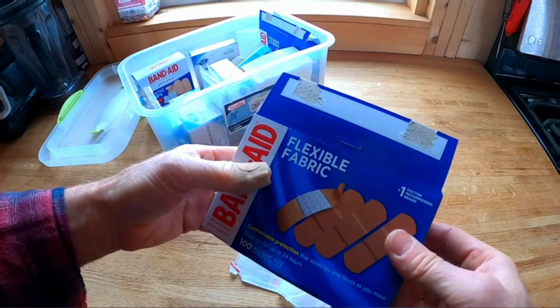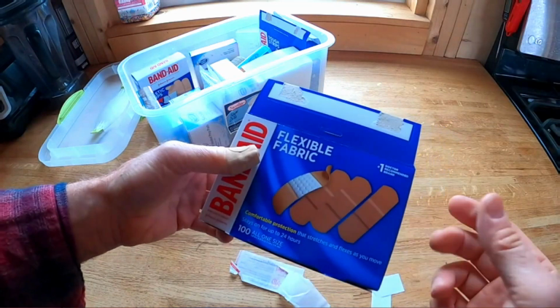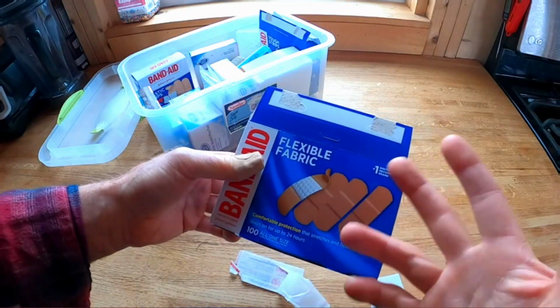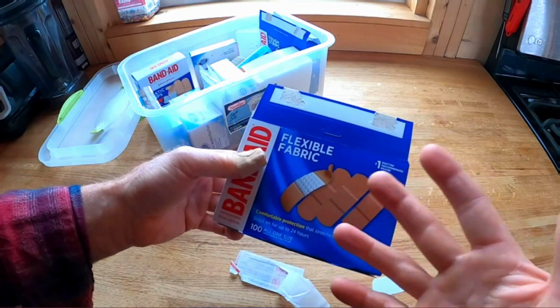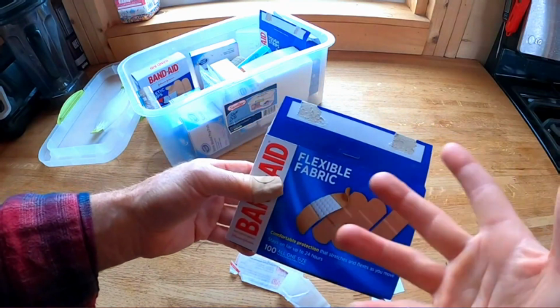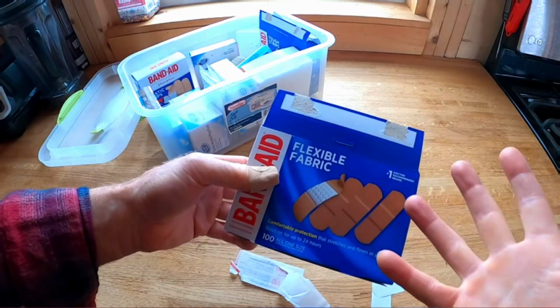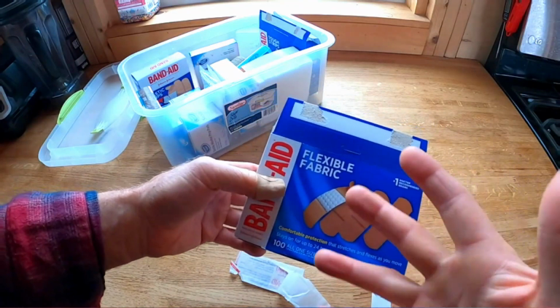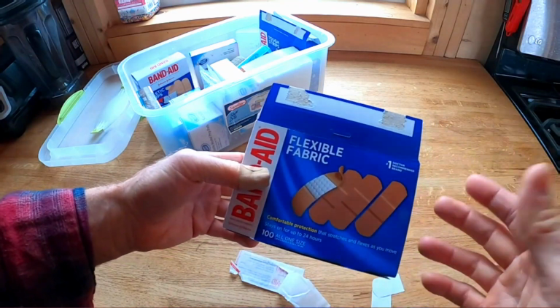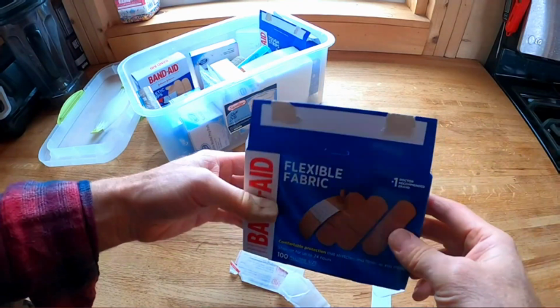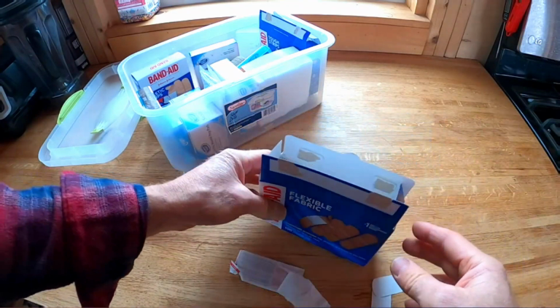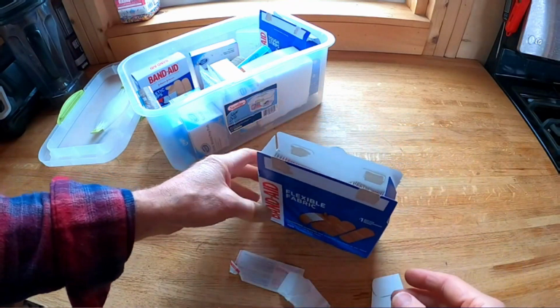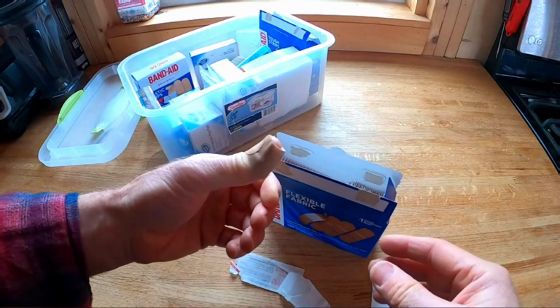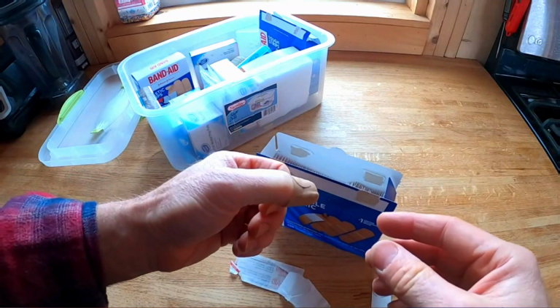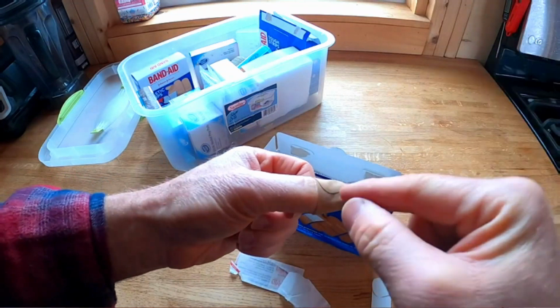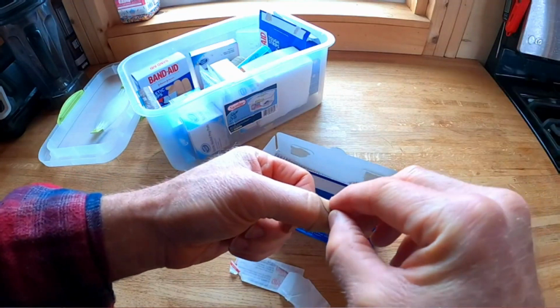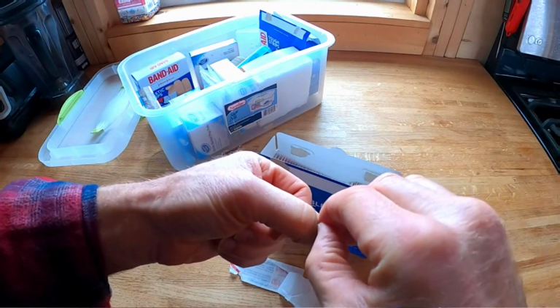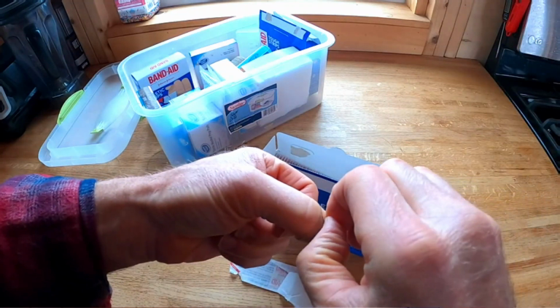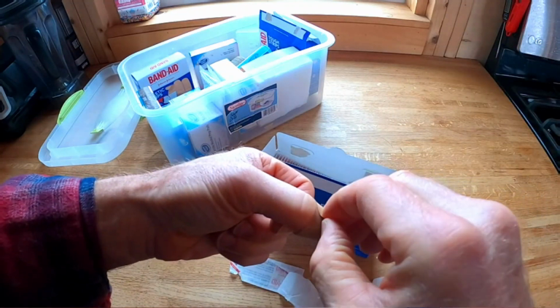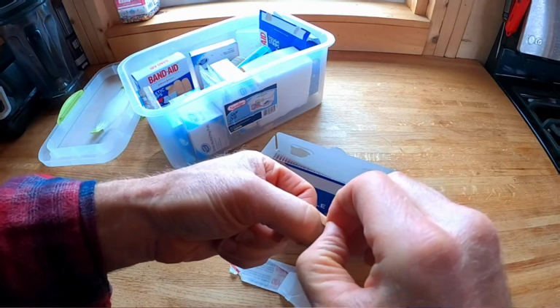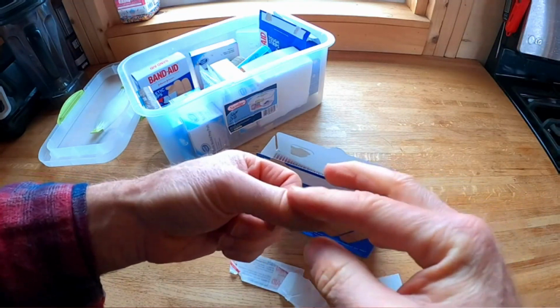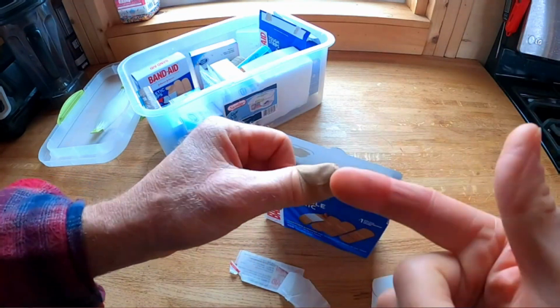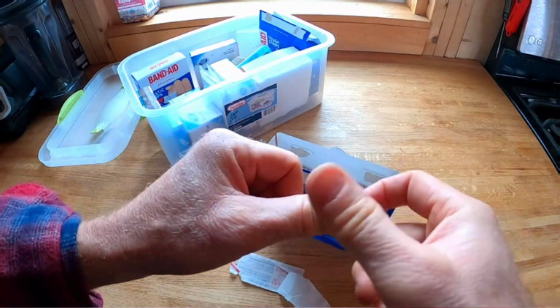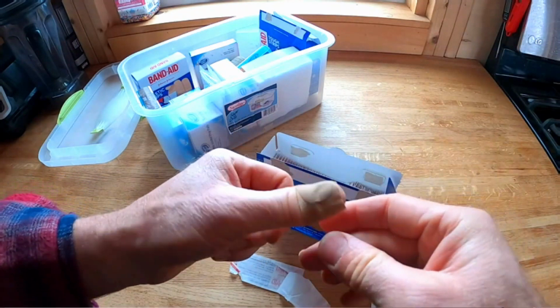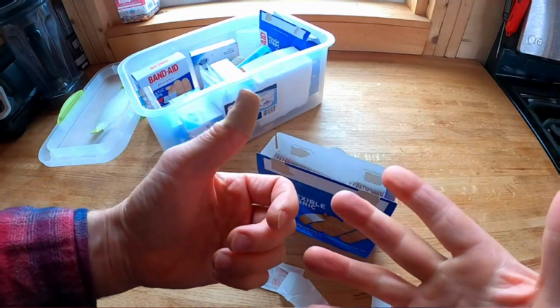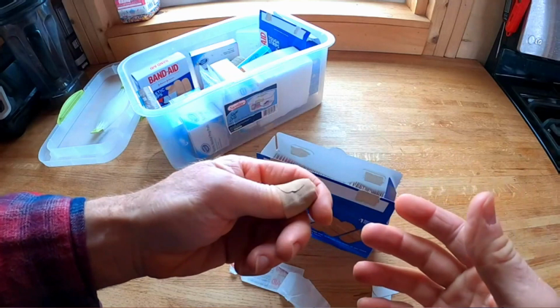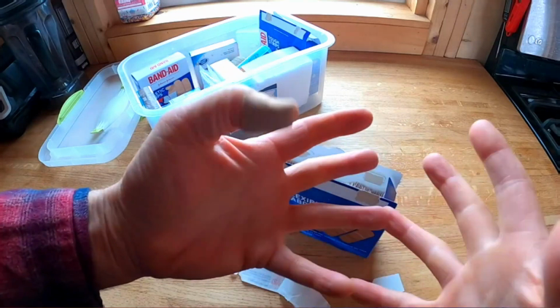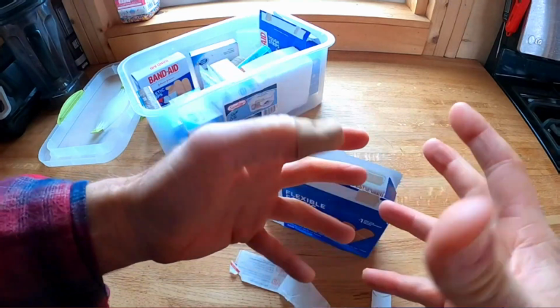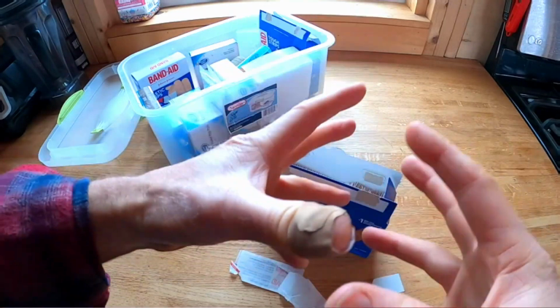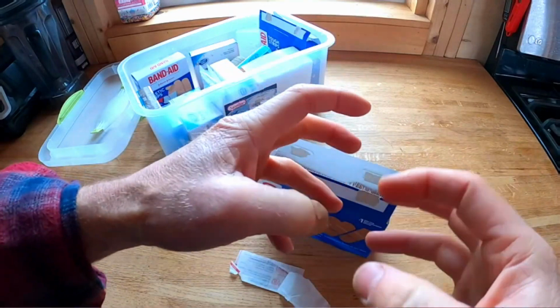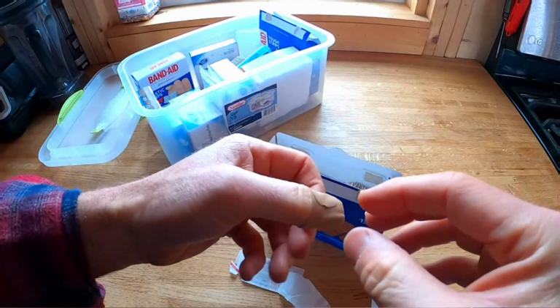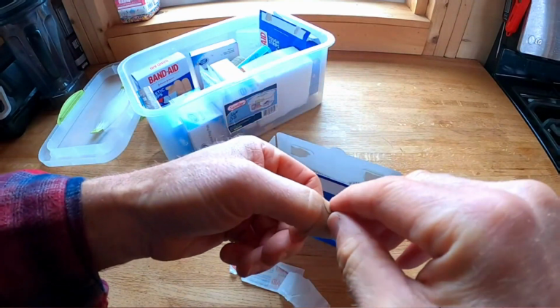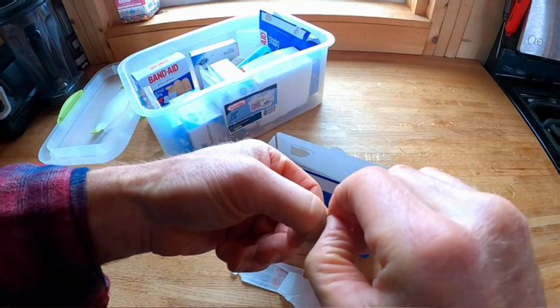The dimensions of 6 by 1.1 by 1.8 inches make them compact and easy to store in a first-aid kit or medicine cabinet. The all-one-size style of these bandages is a convenient feature.